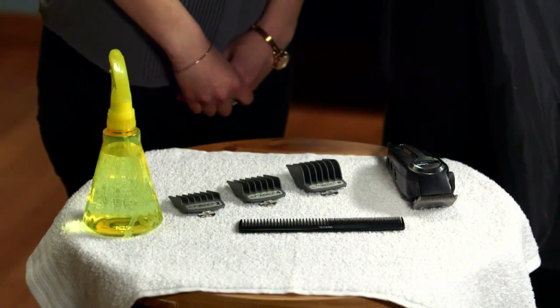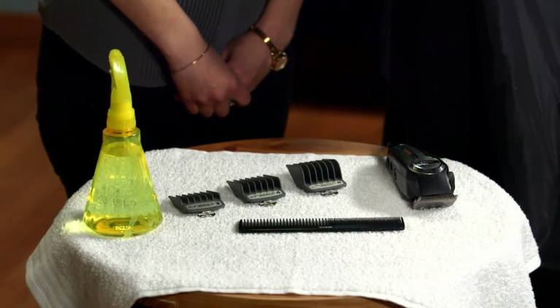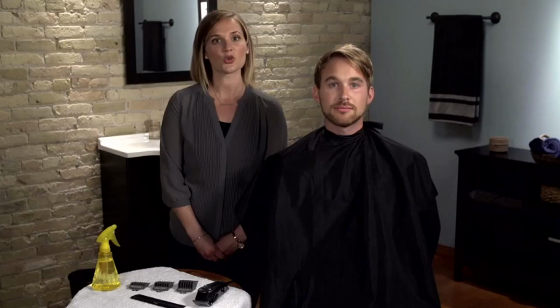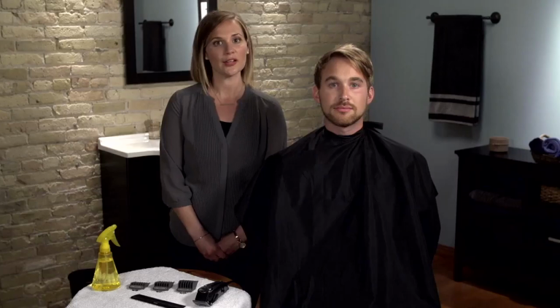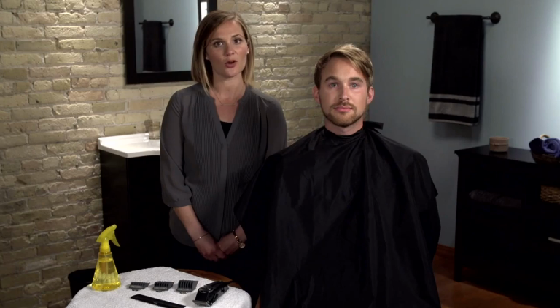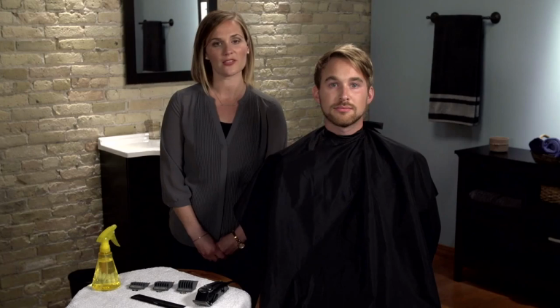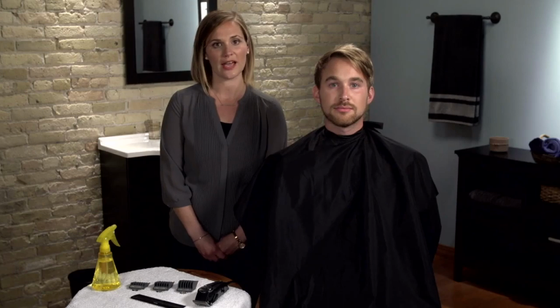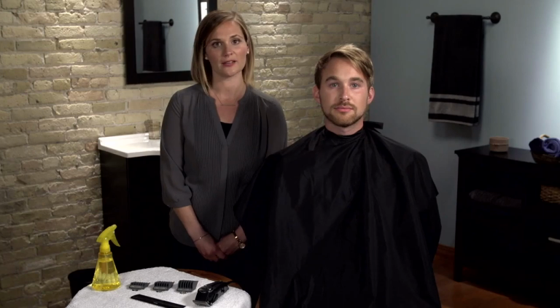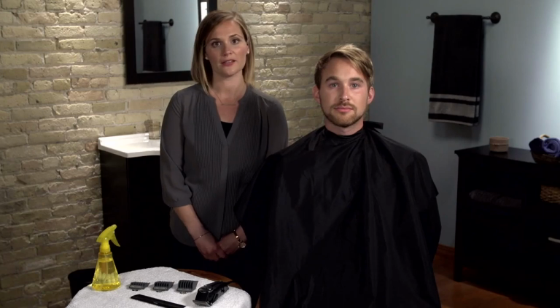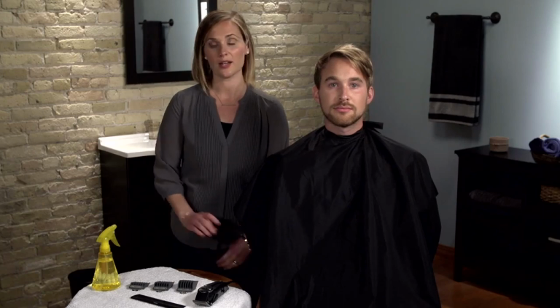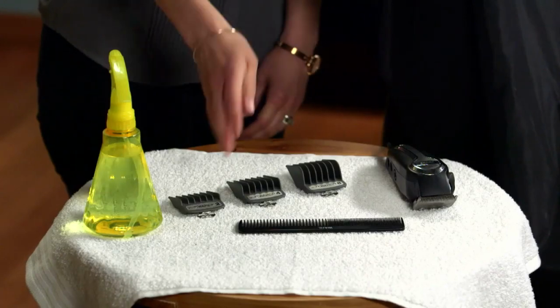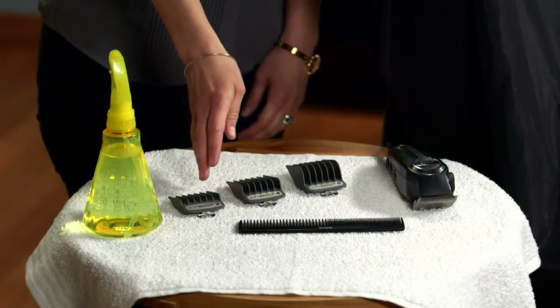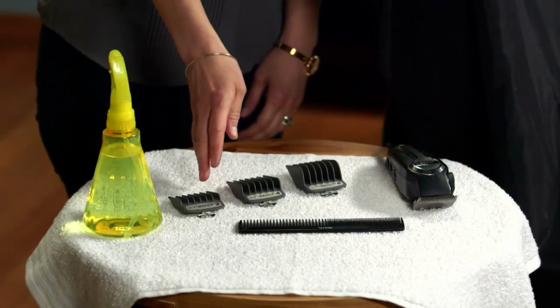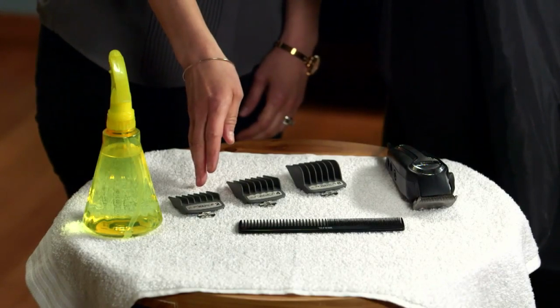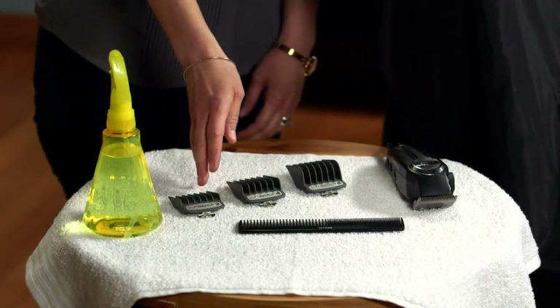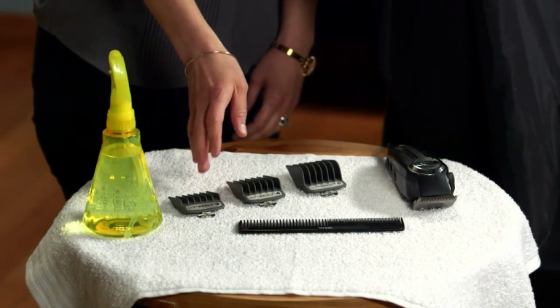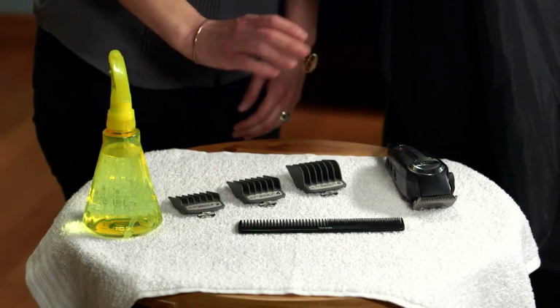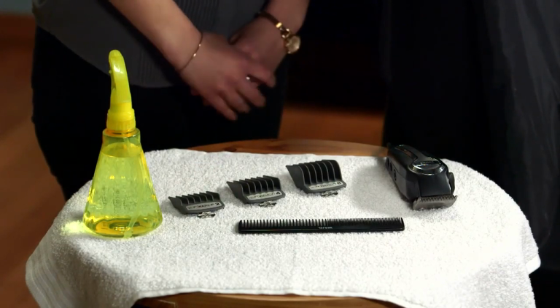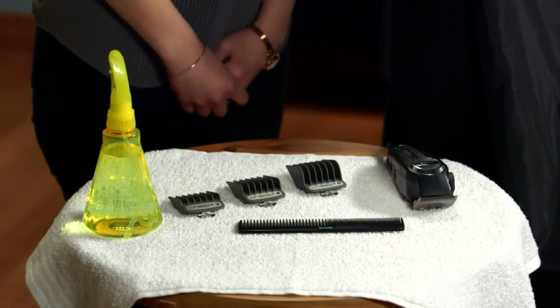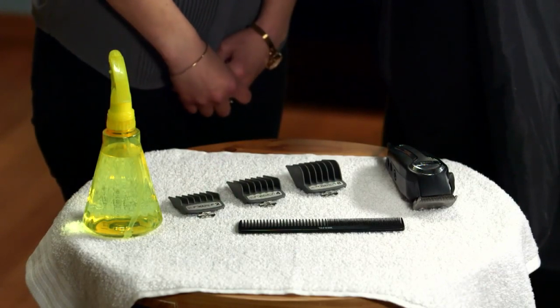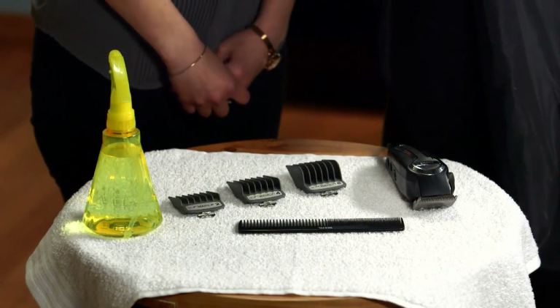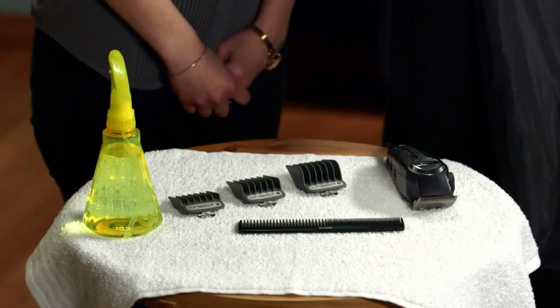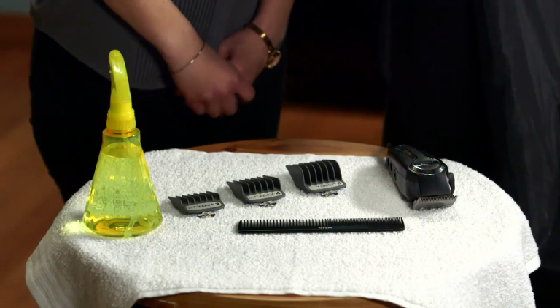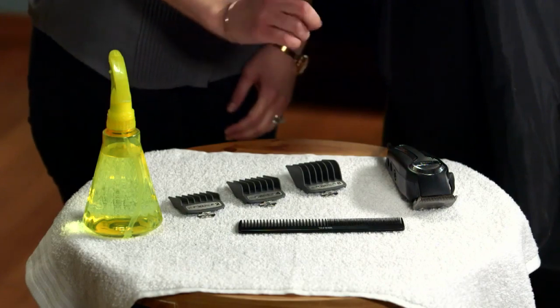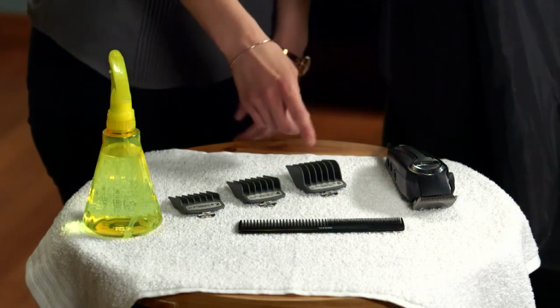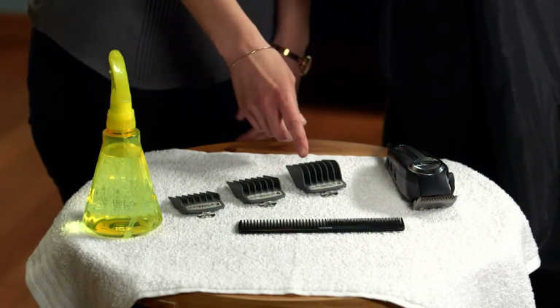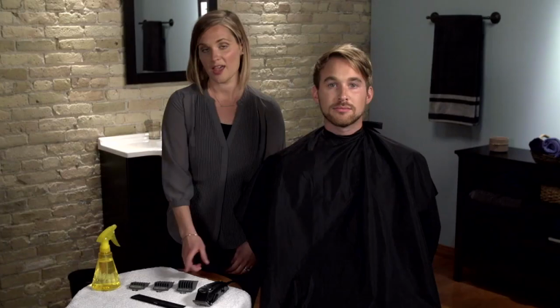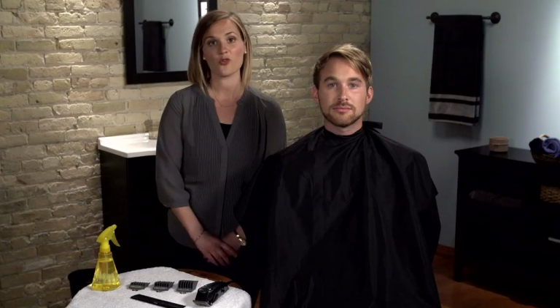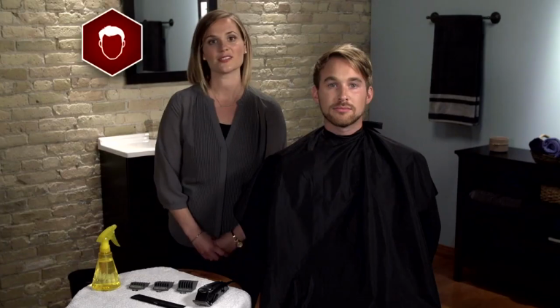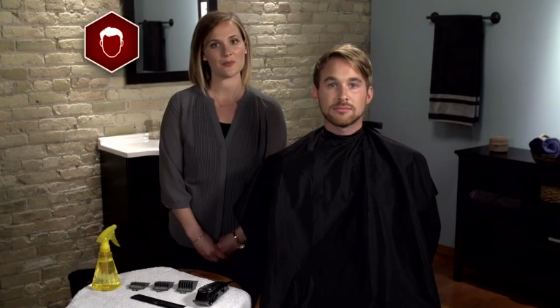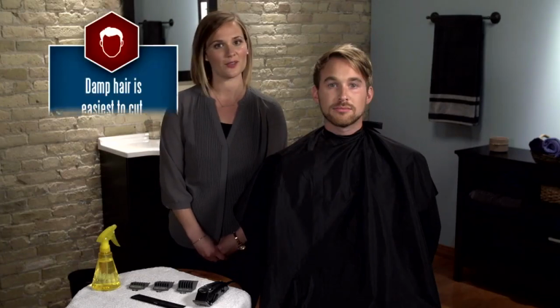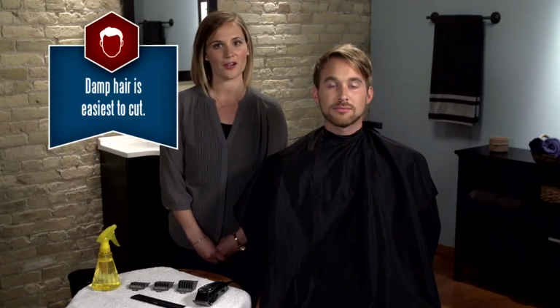You'll need a shorter guide comb for the sides, like a number 2 or number 4, and a longer one on top, like a number 8, and of course a spray bottle of water.